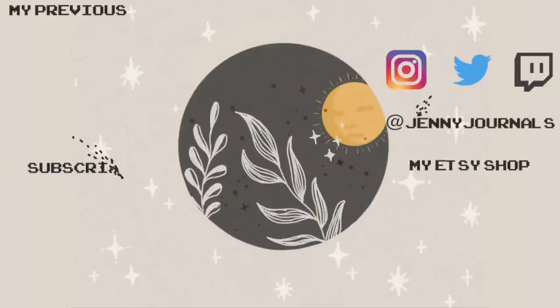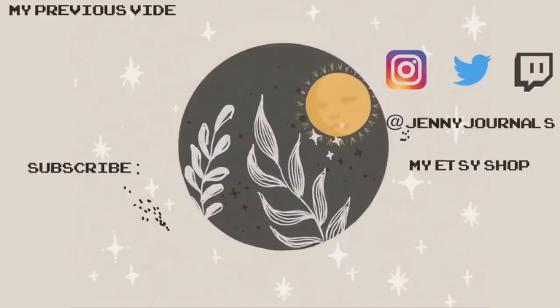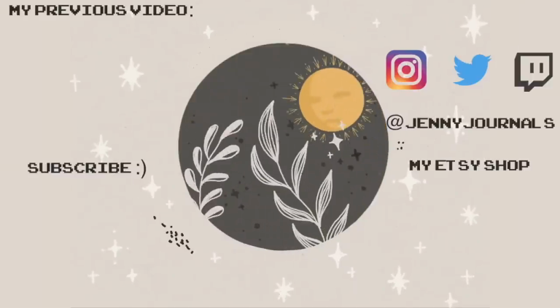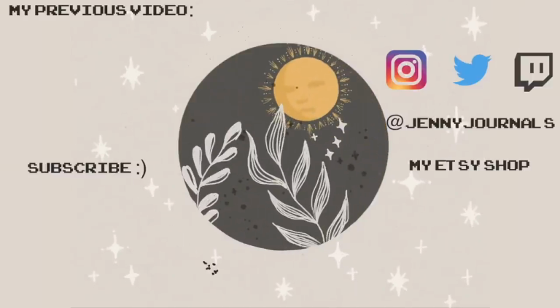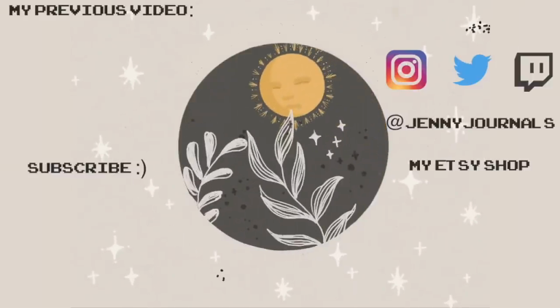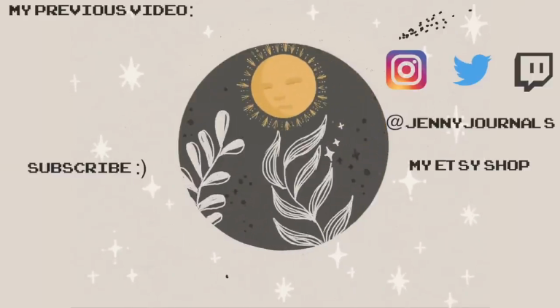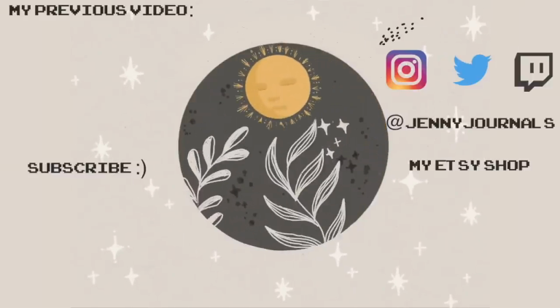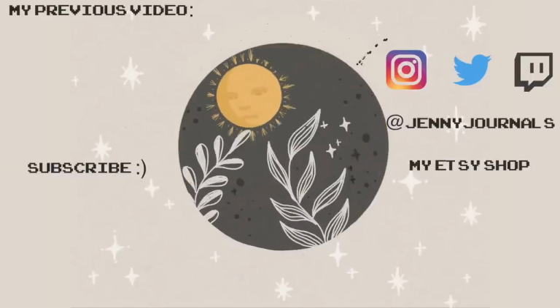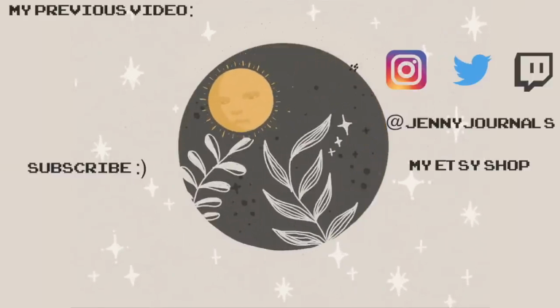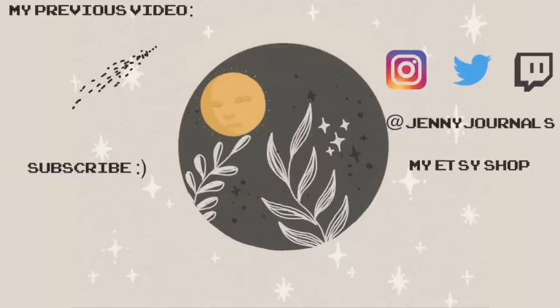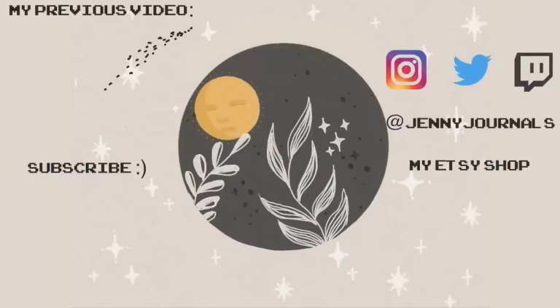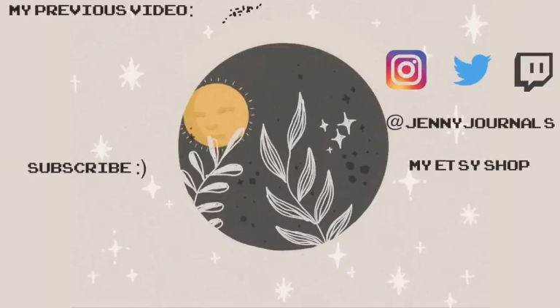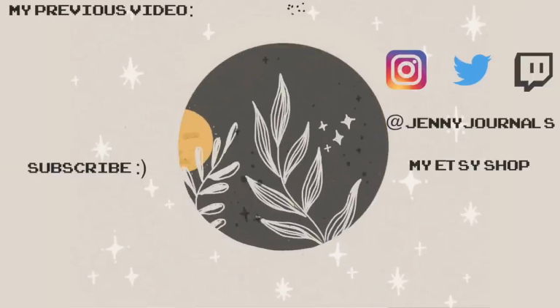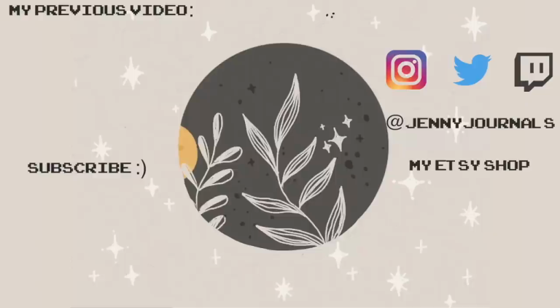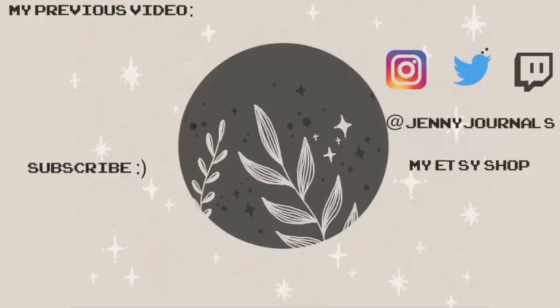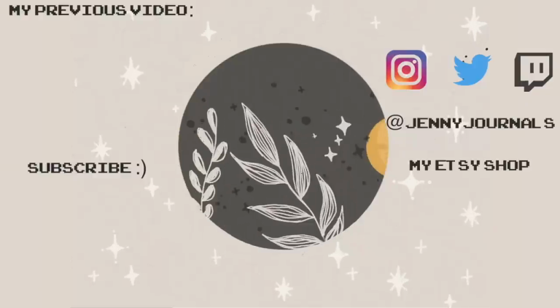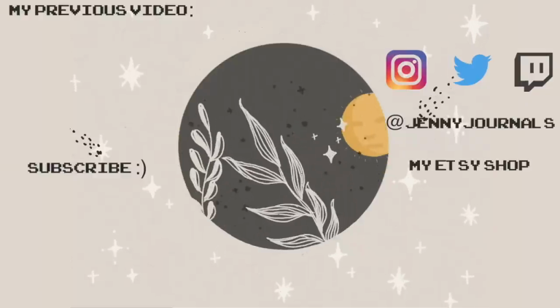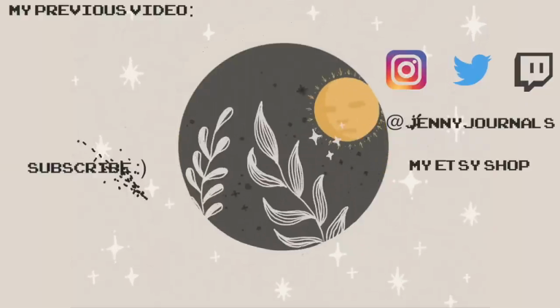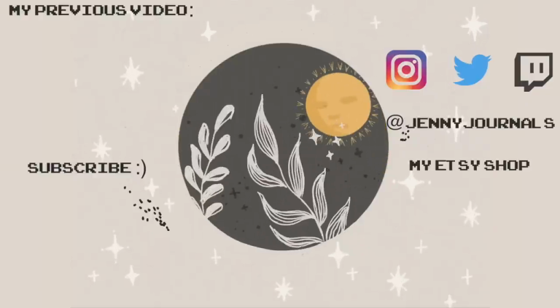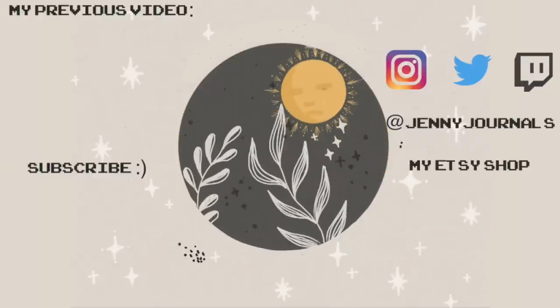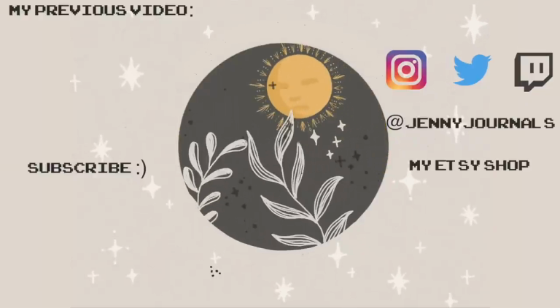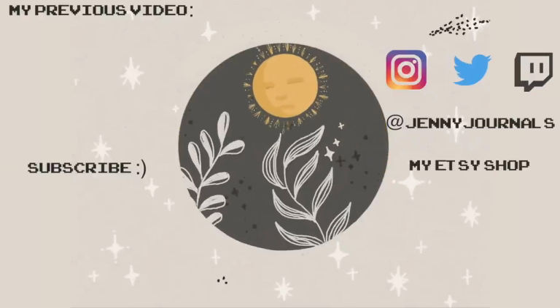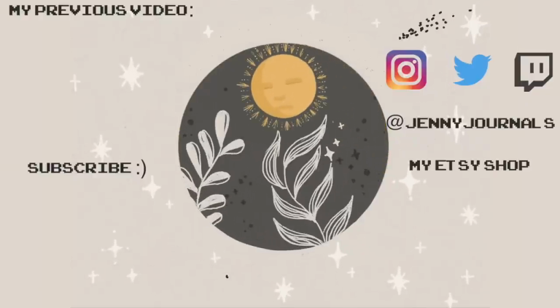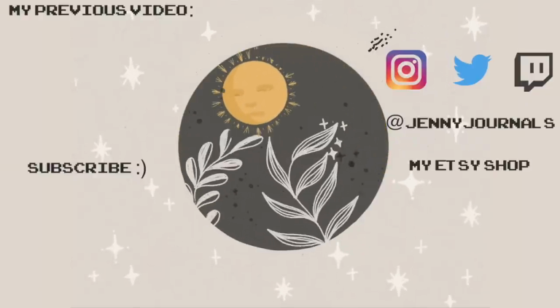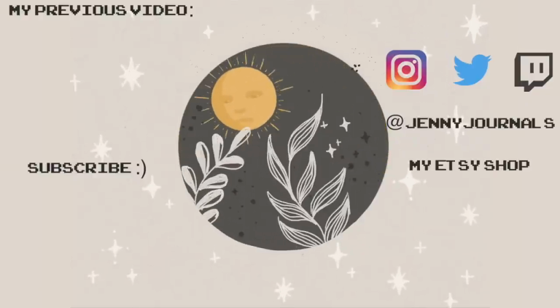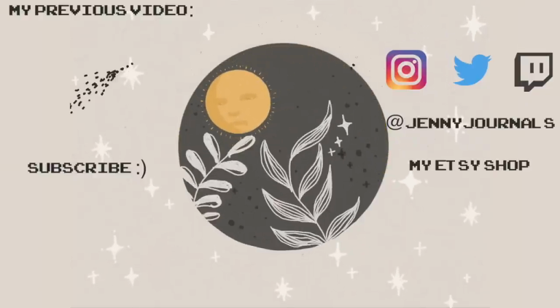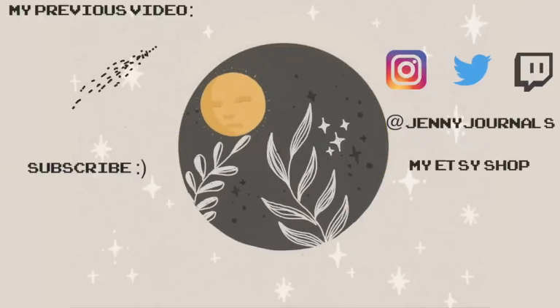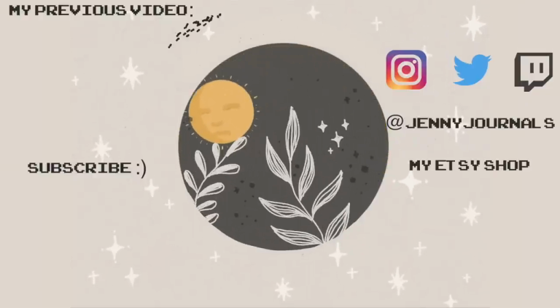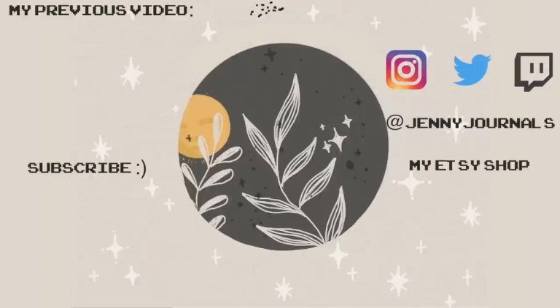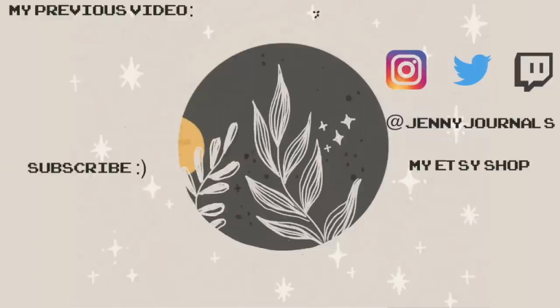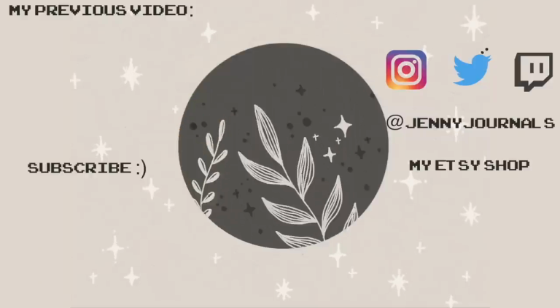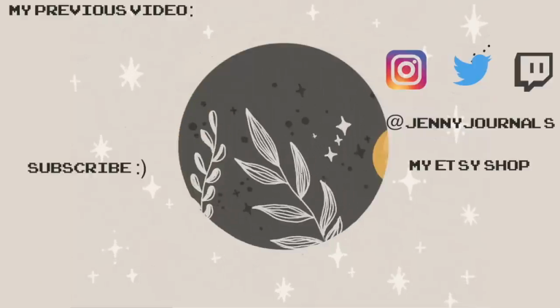Thank you guys for watching and I hope you guys enjoyed this video. If you decide to recreate my October cover, definitely tag me because I'd love to see your recreations. I'll see you guys in the next one.